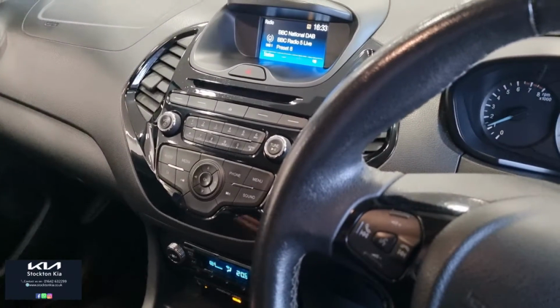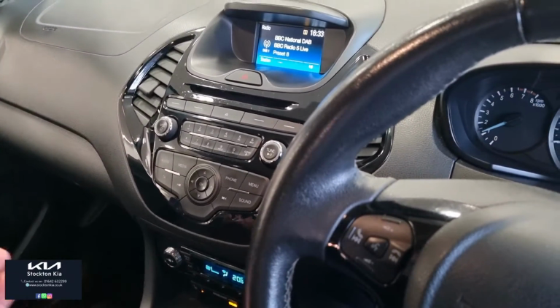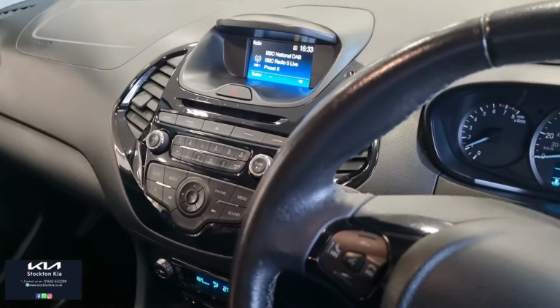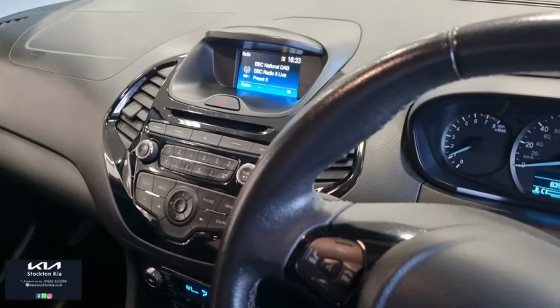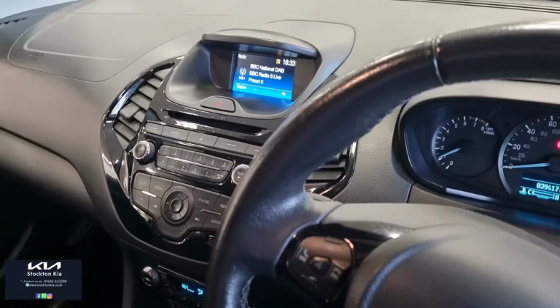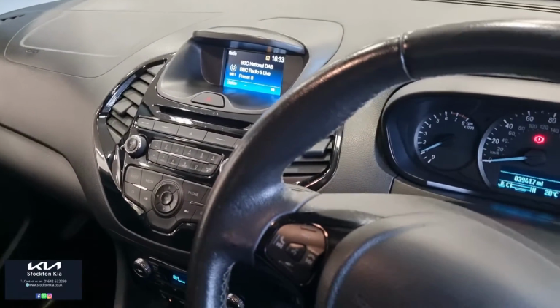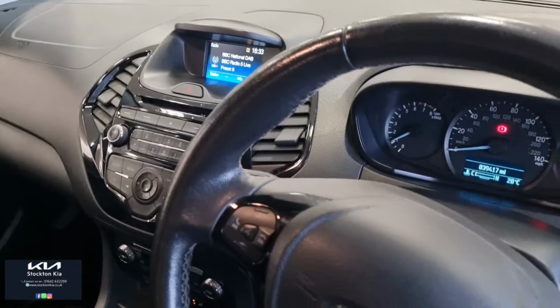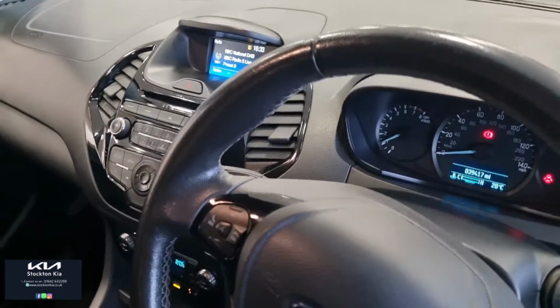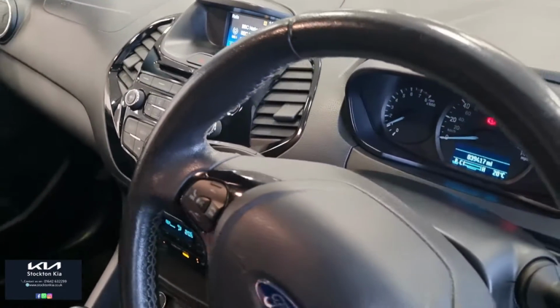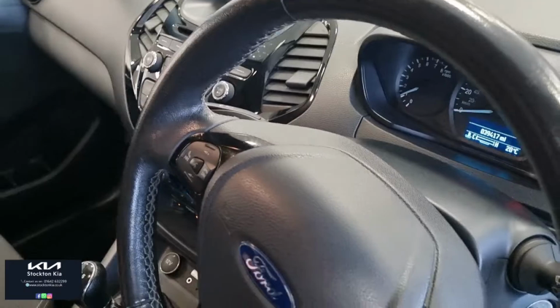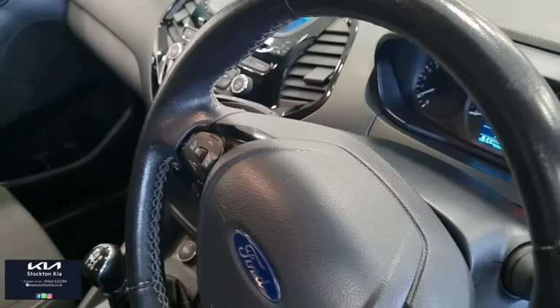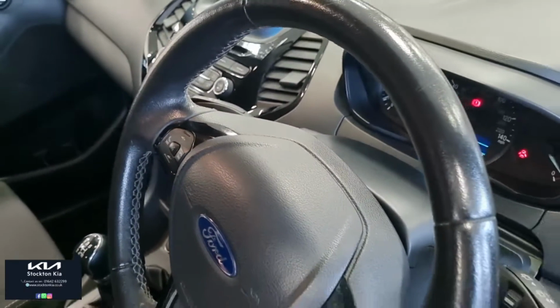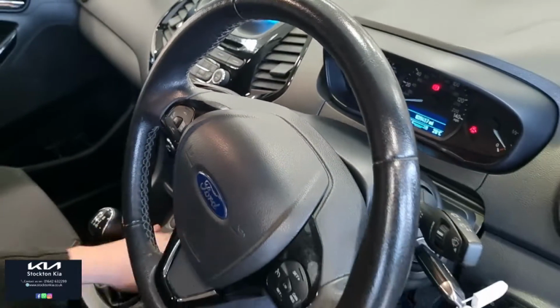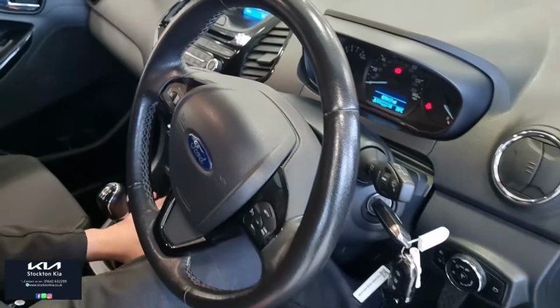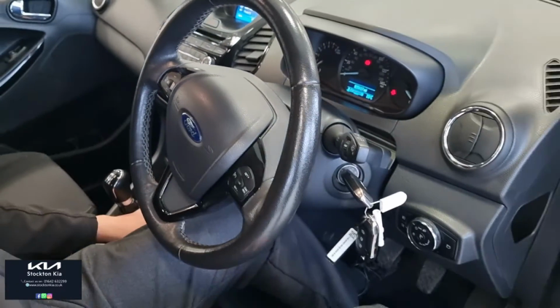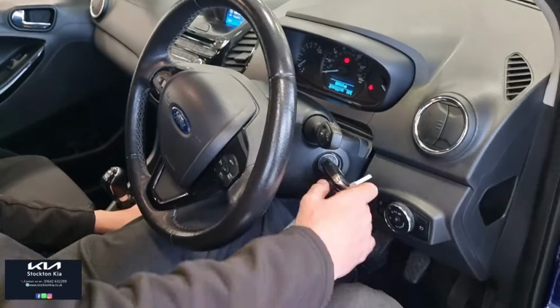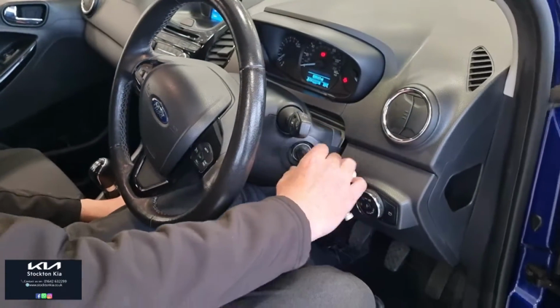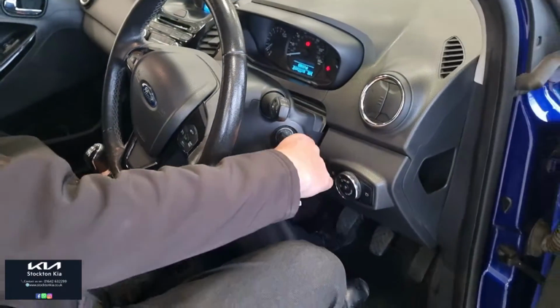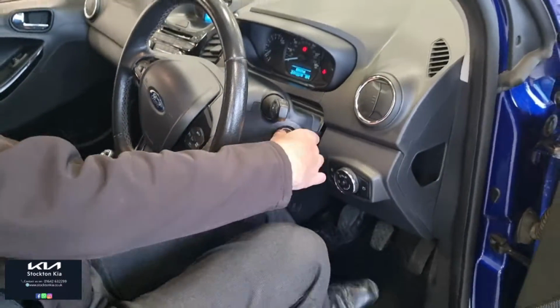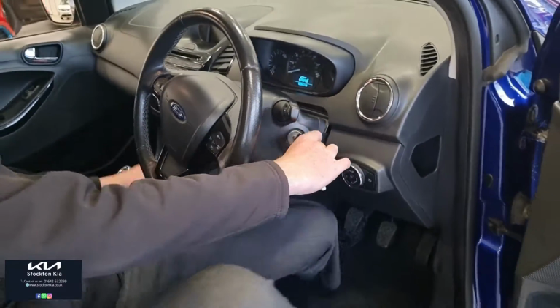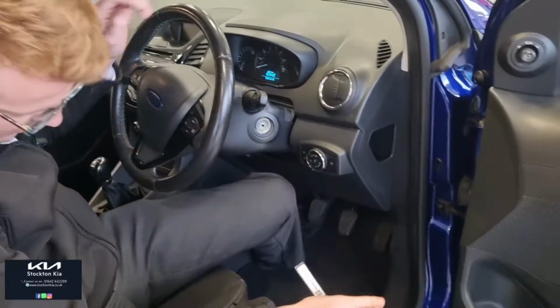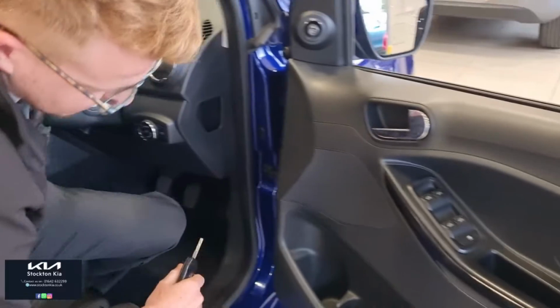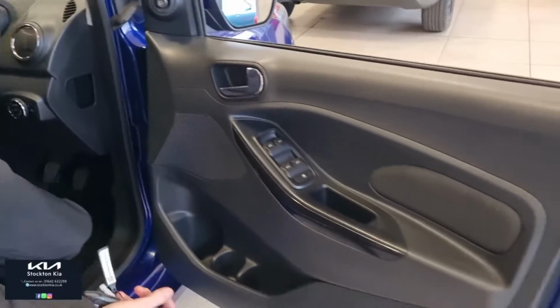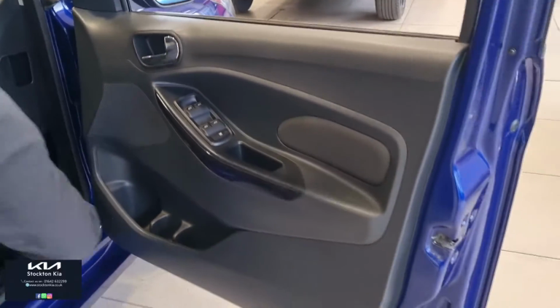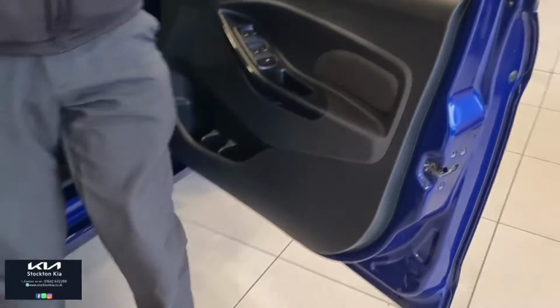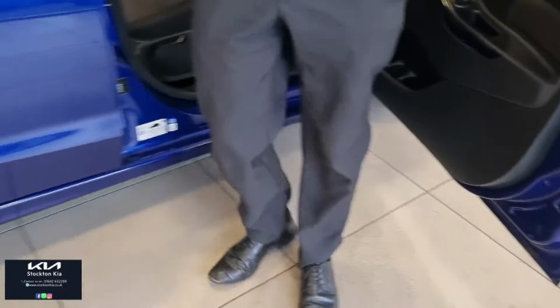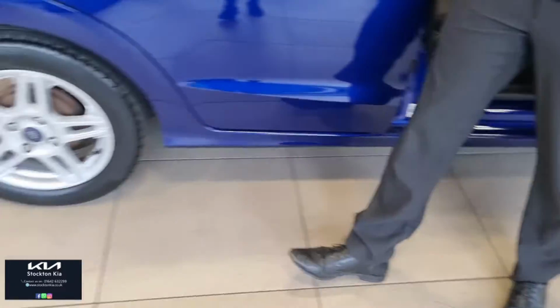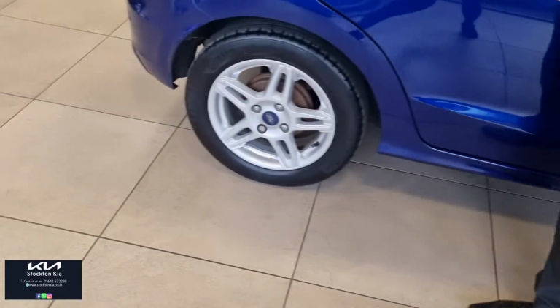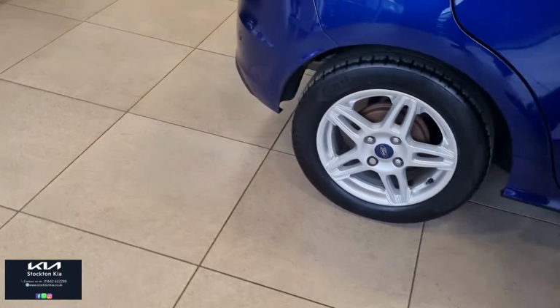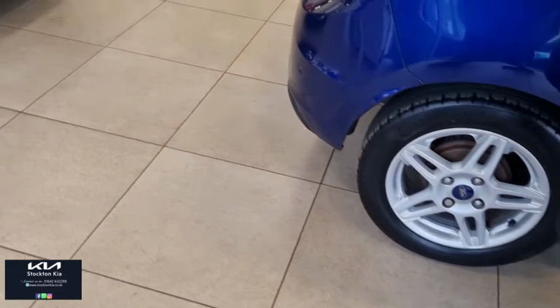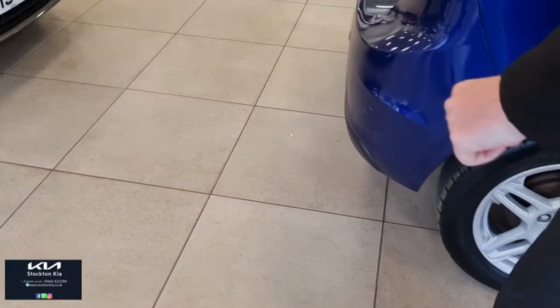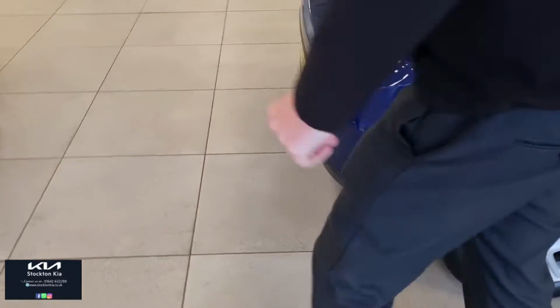It's a nice comfortable, spacious car. You've got a driver's armrest on here for longer journeys, USB and auxiliary port as well. It's a lovely car inside, having the heated seats and that climate air conditioning compared to a standard Zetec model.